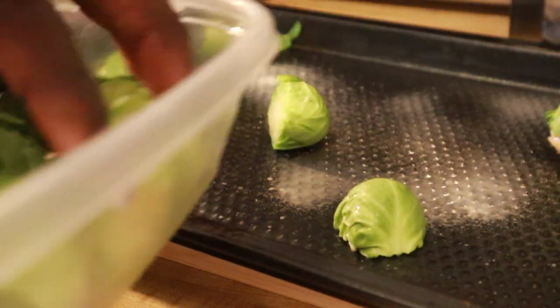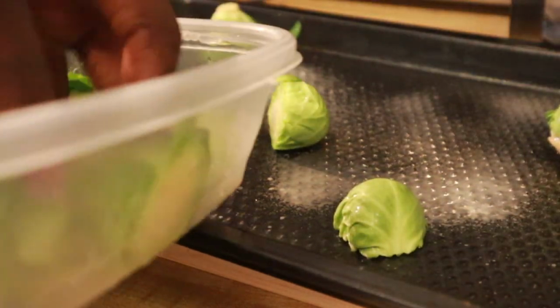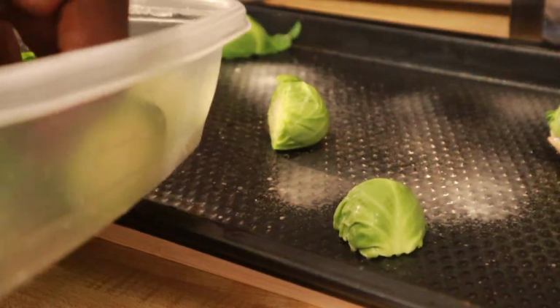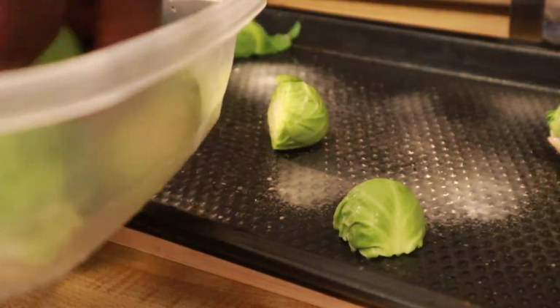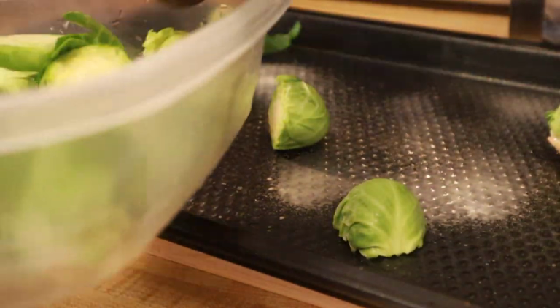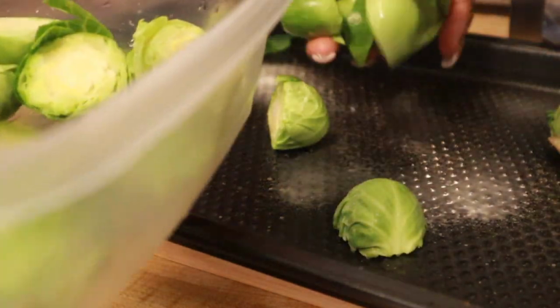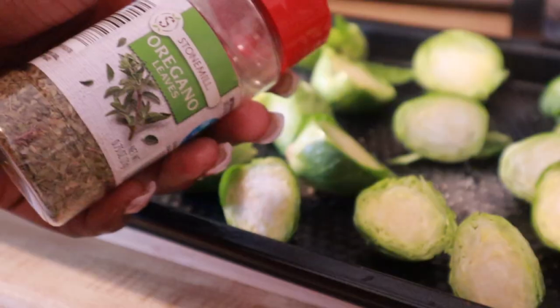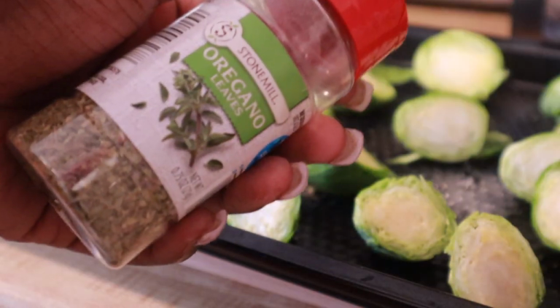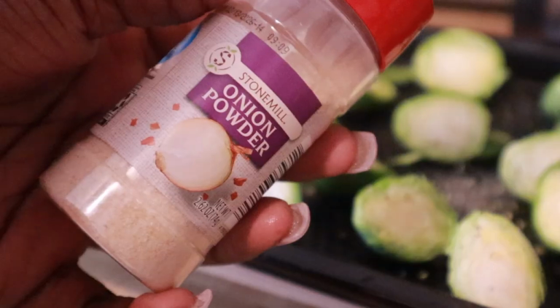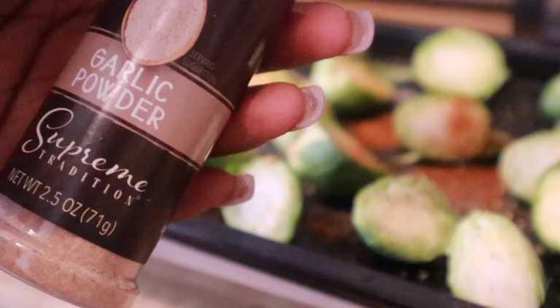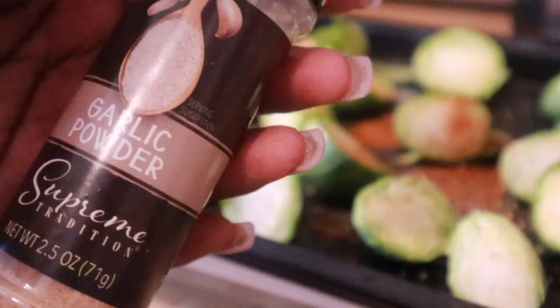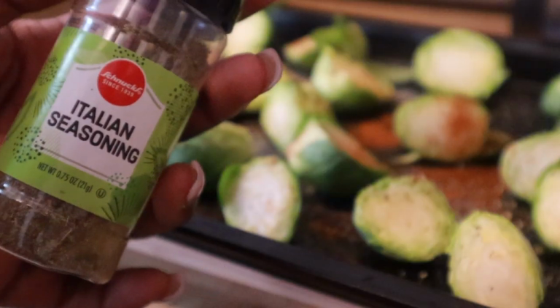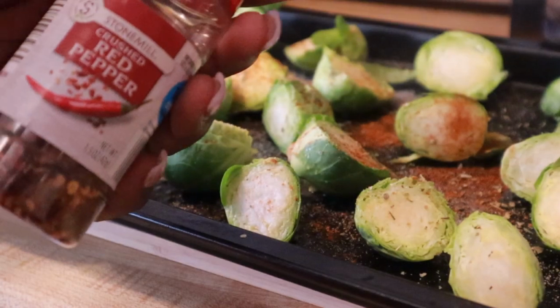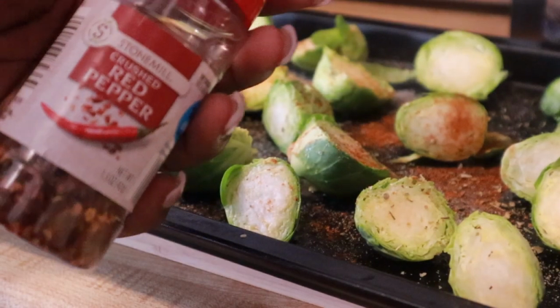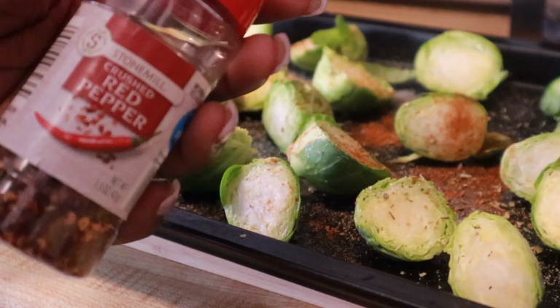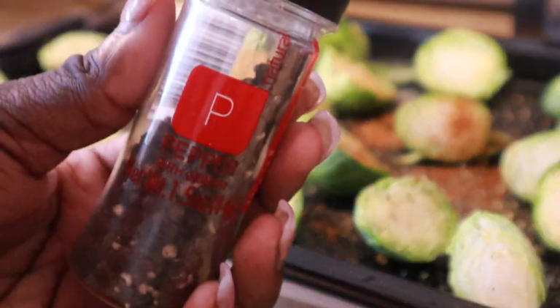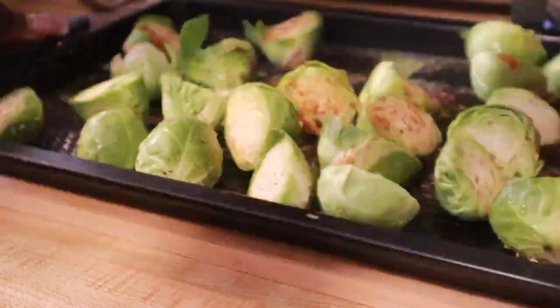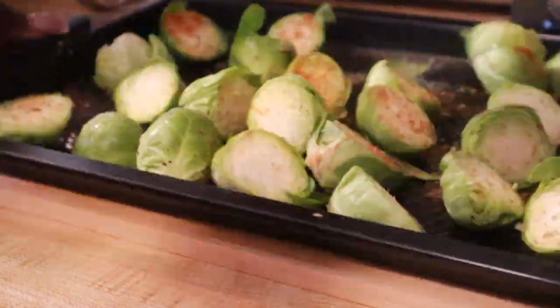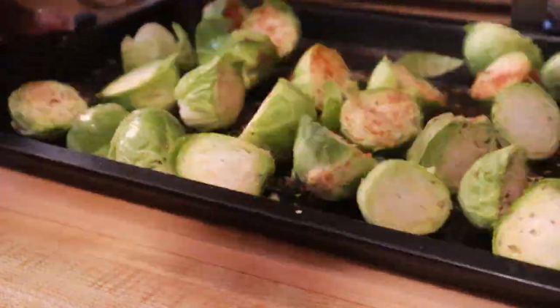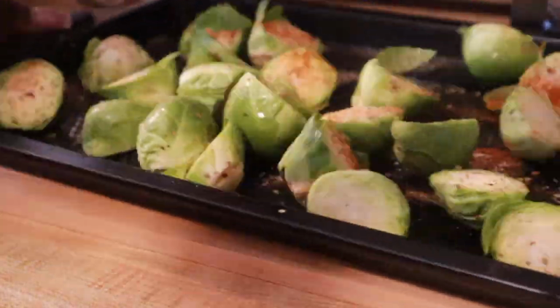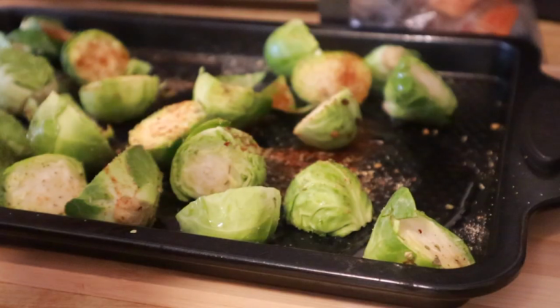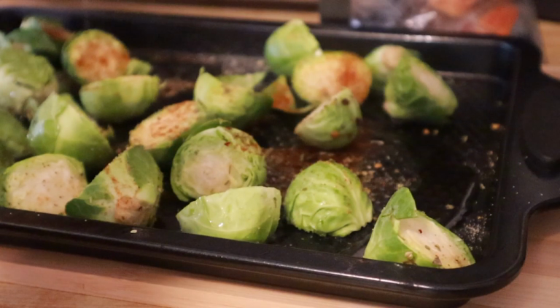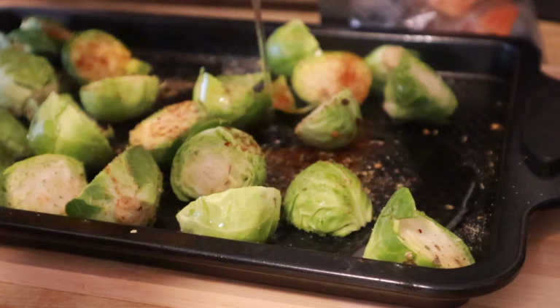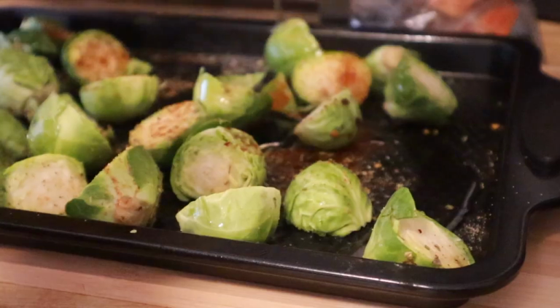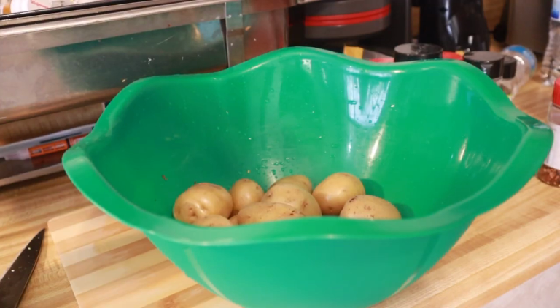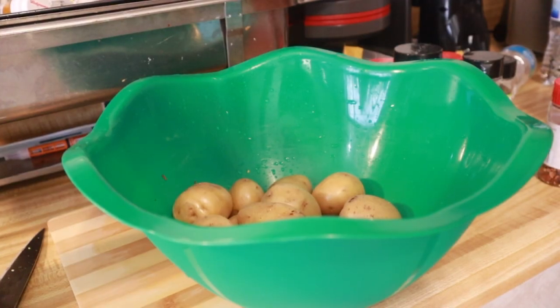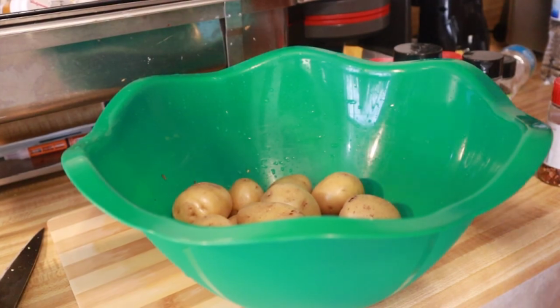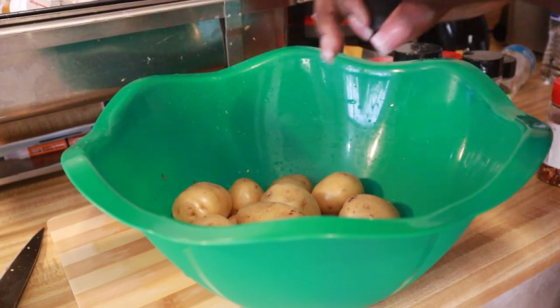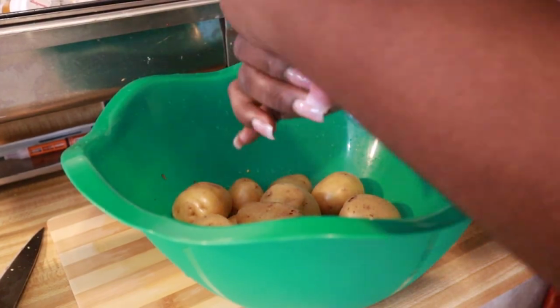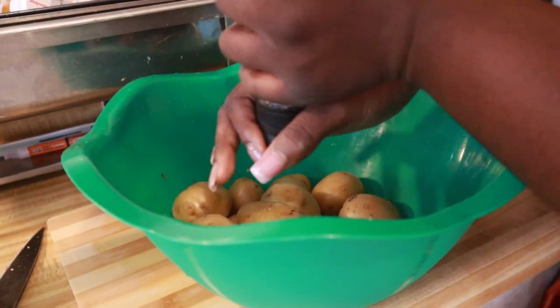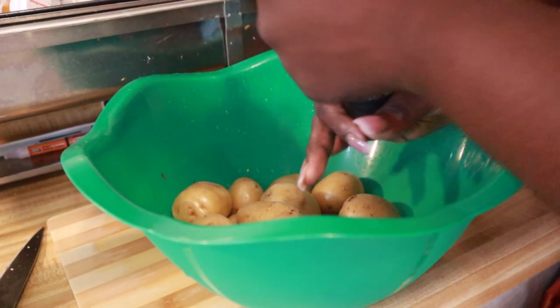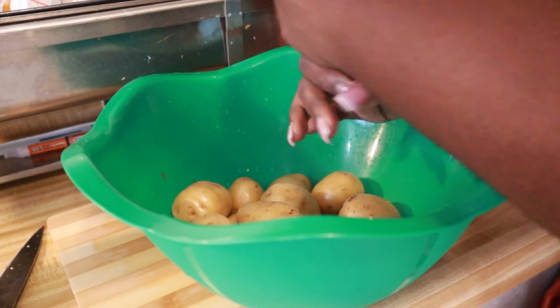I seasoned those bad boys with so many different seasonings, shook that up to disperse the seasoning, put some olive oil on it, and threw it in the oven.